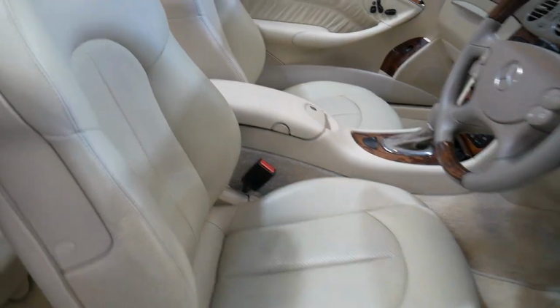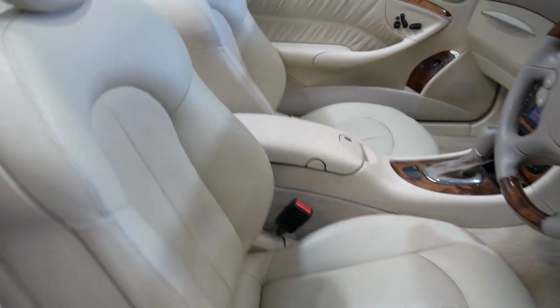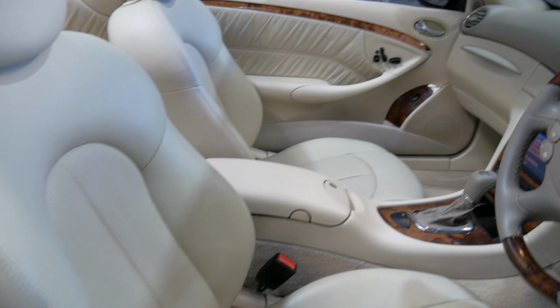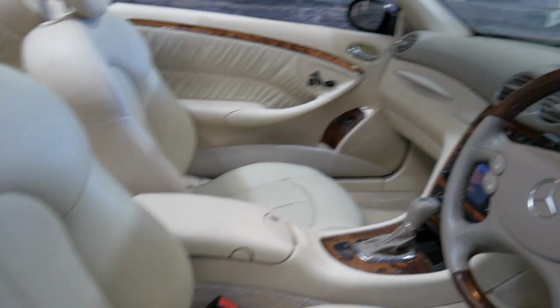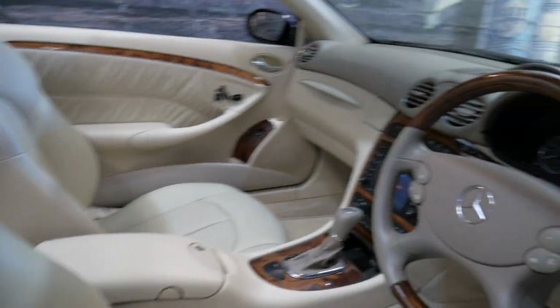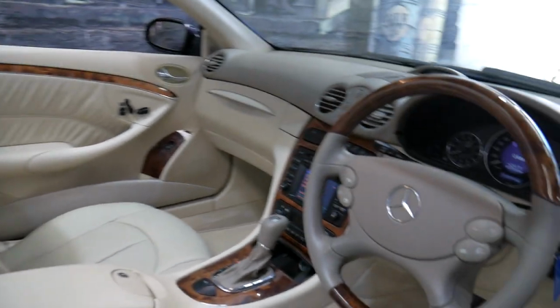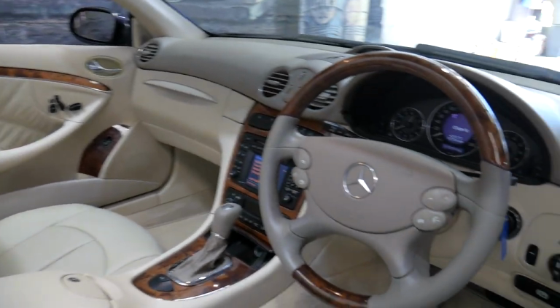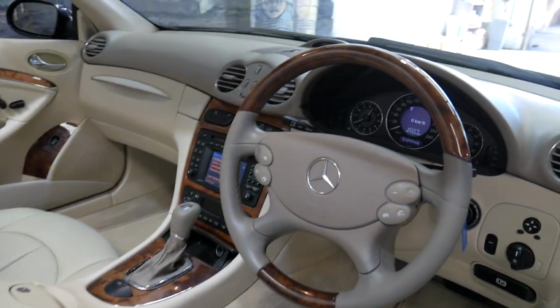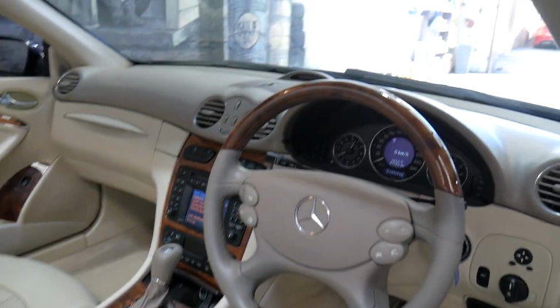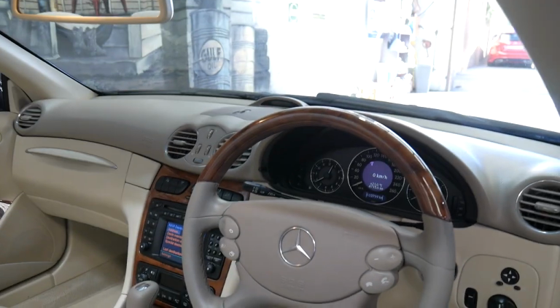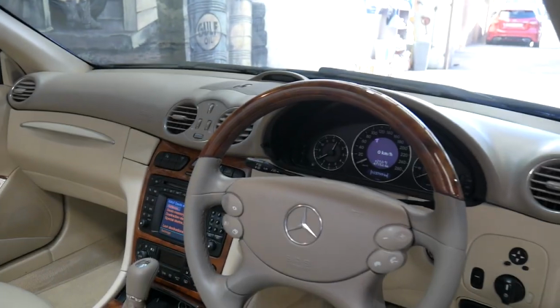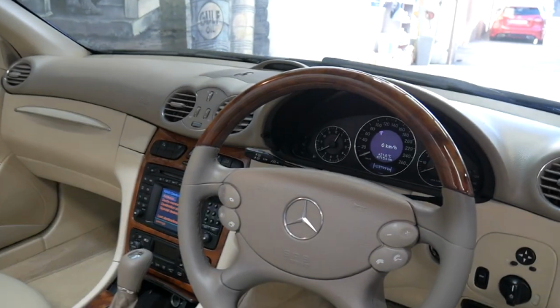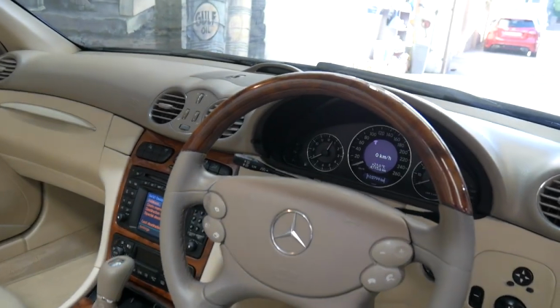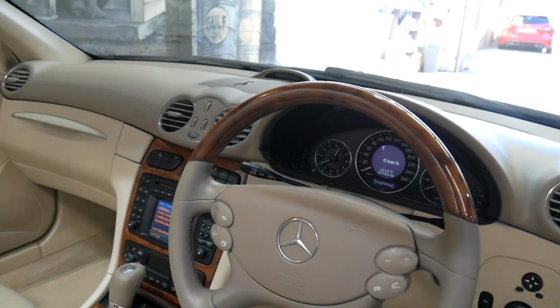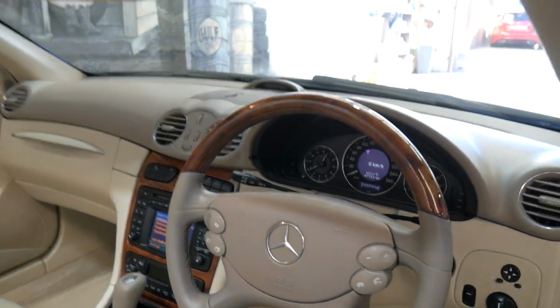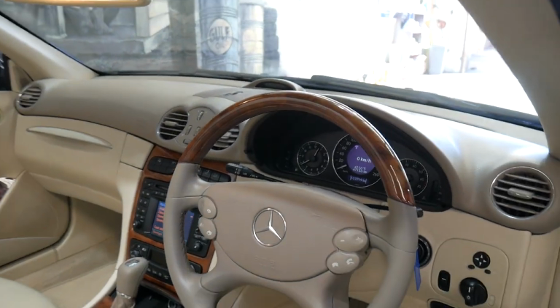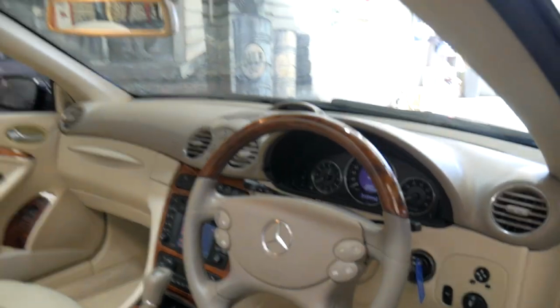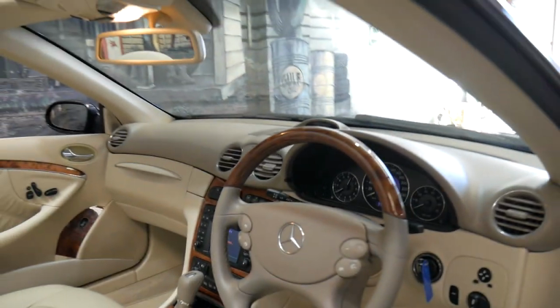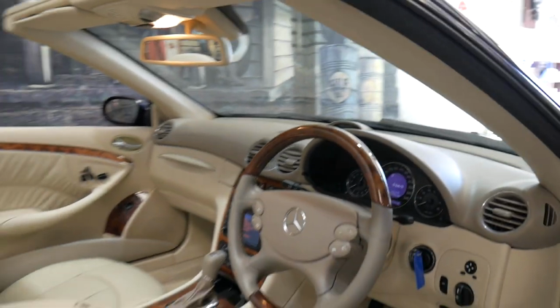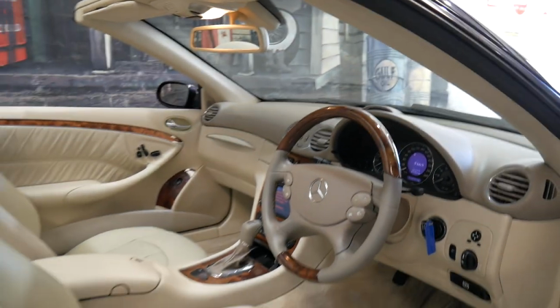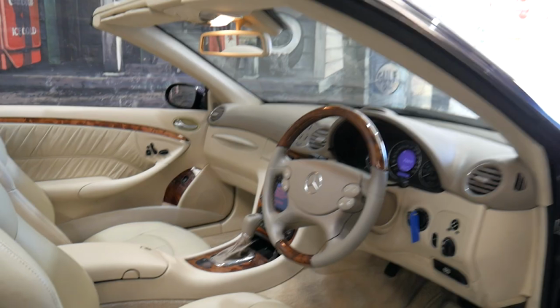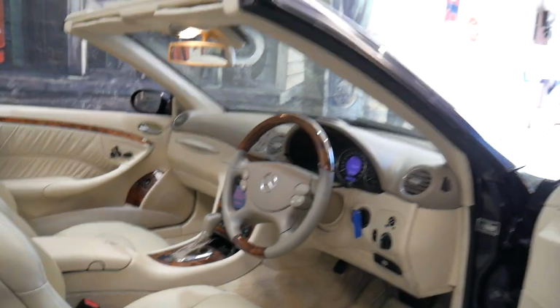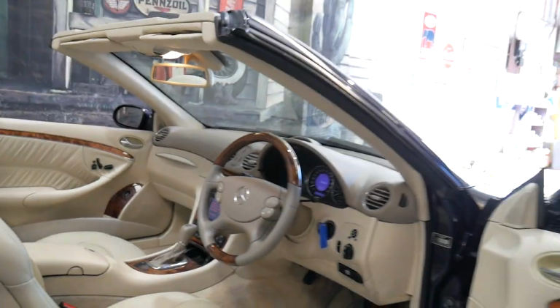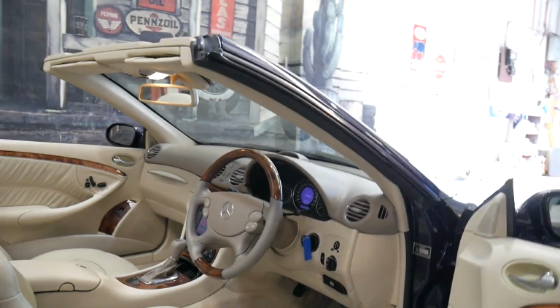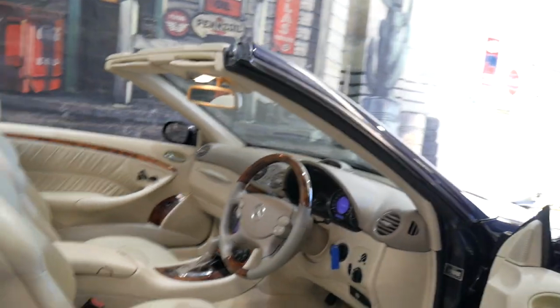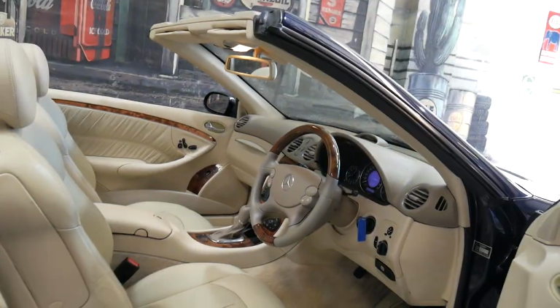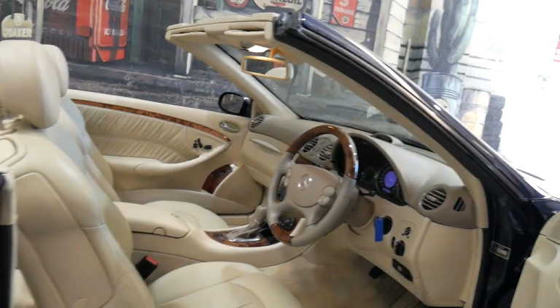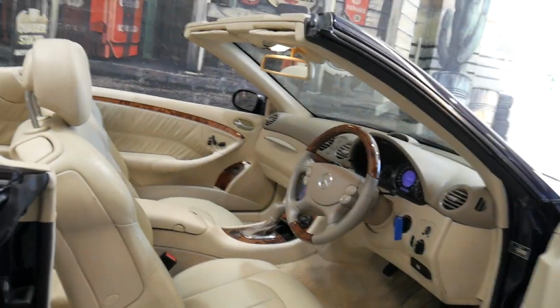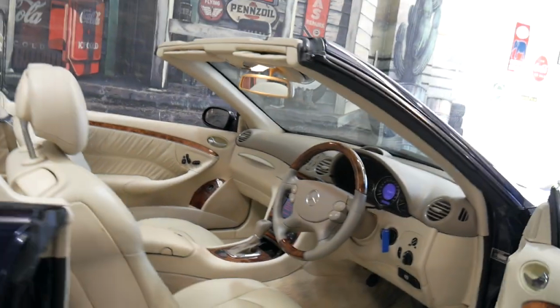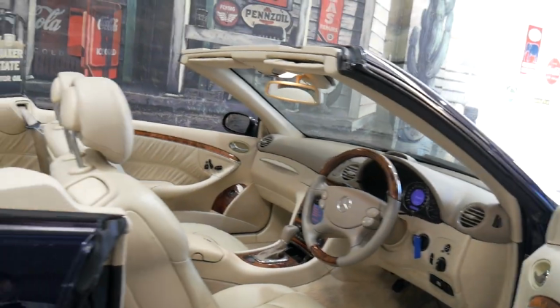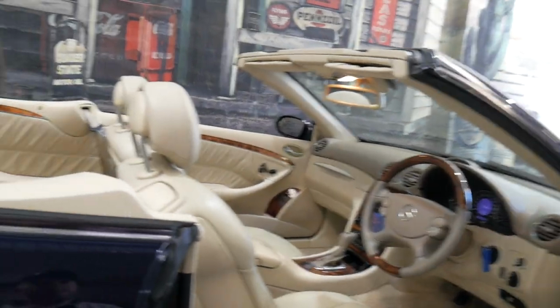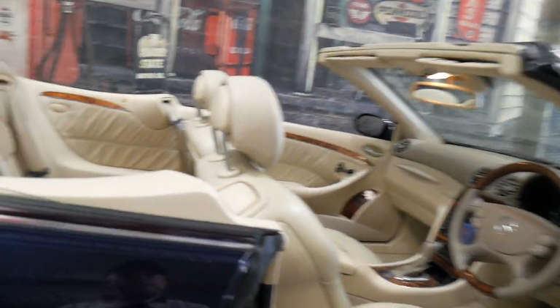Wood-grain steering wheel, leather gear shifter, leather-bound steering wheel, speed limiter — and this car has only travelled 103,700 kilometres from new.